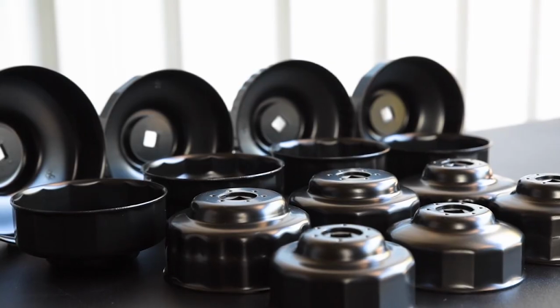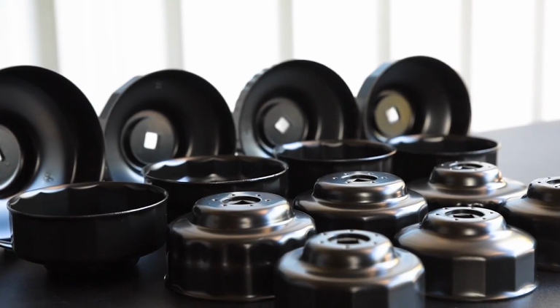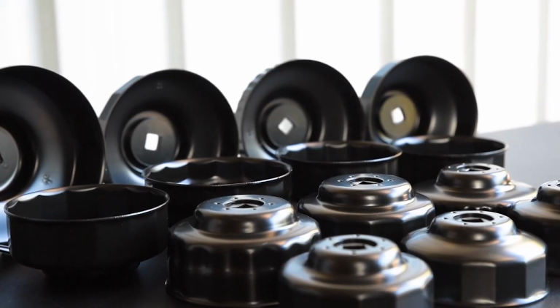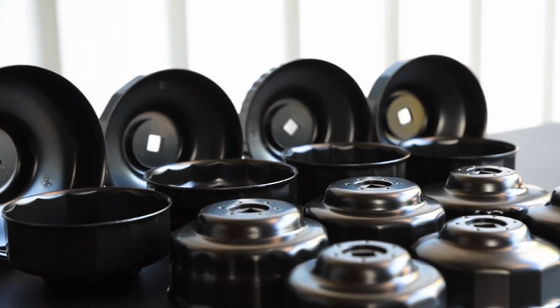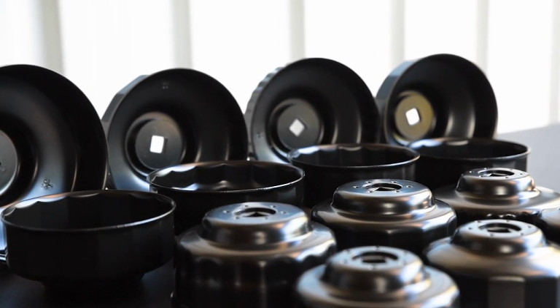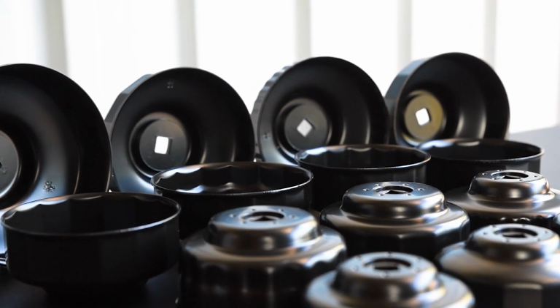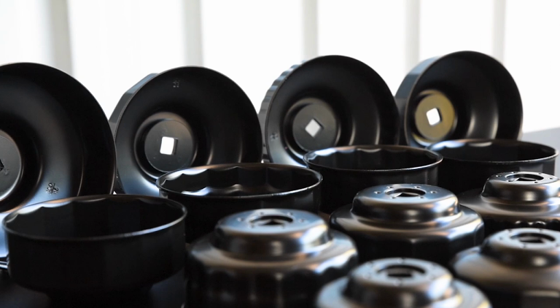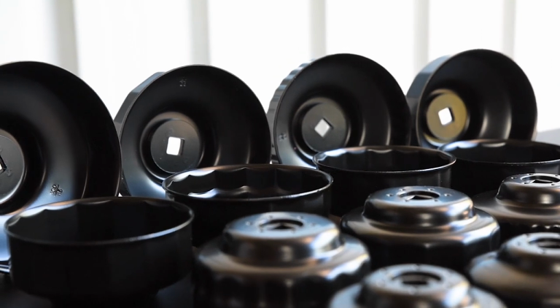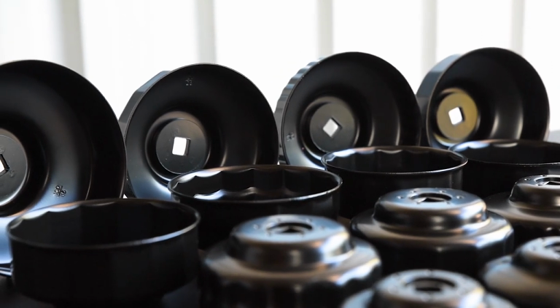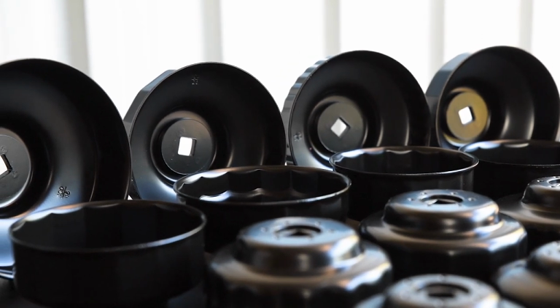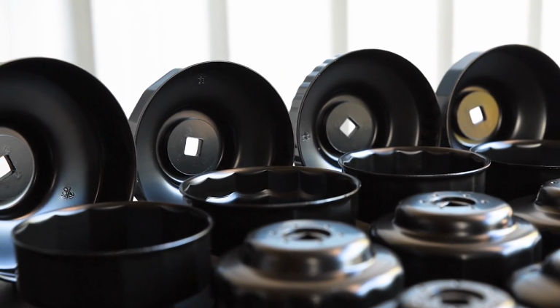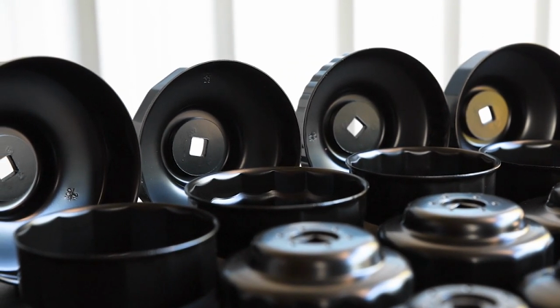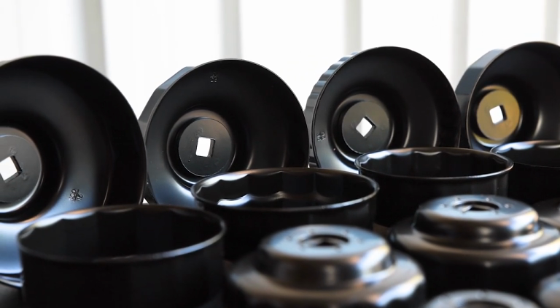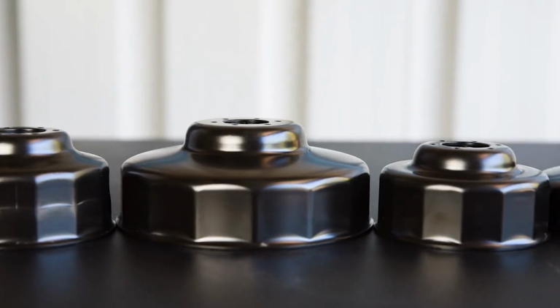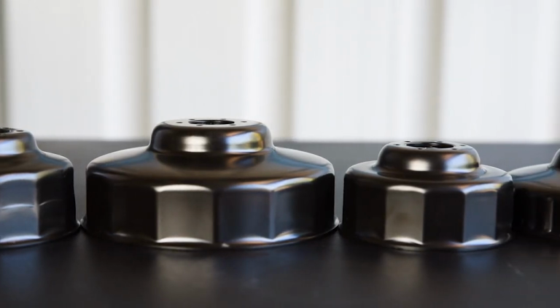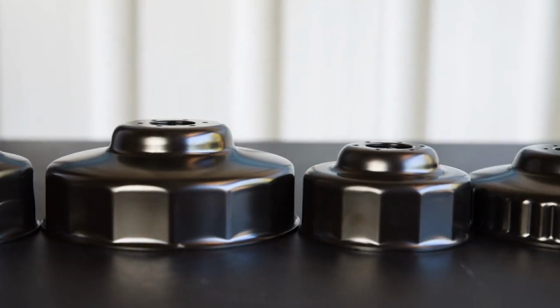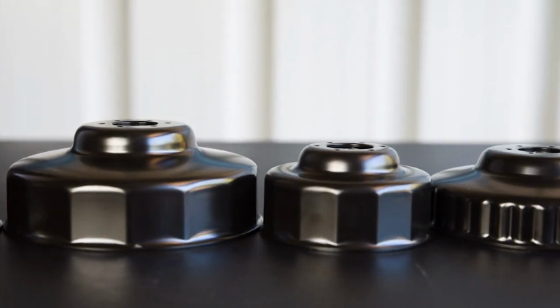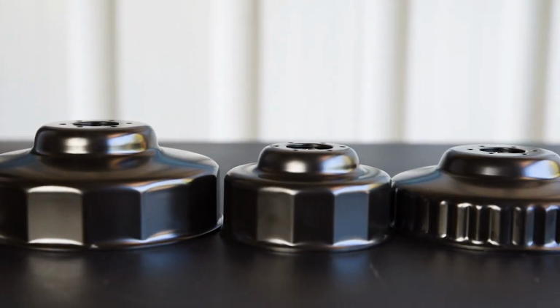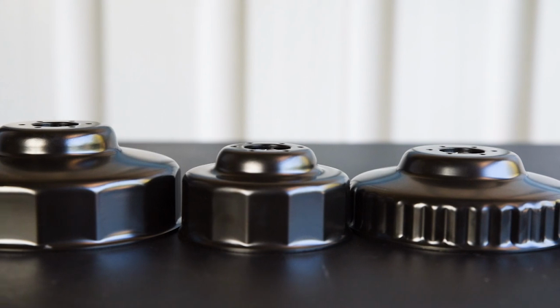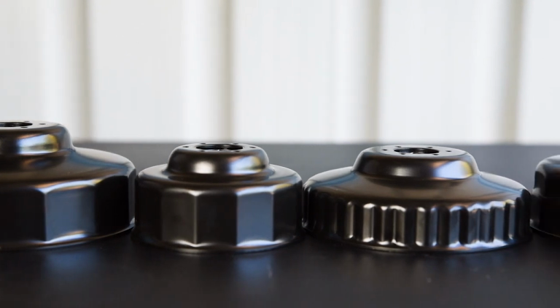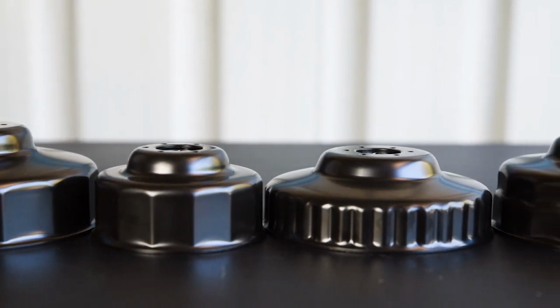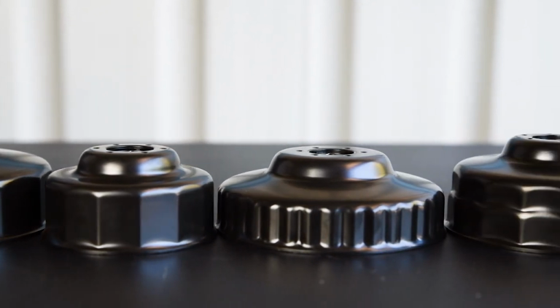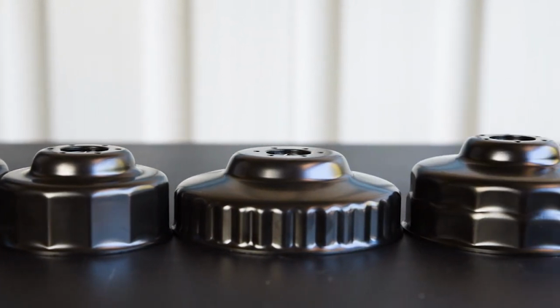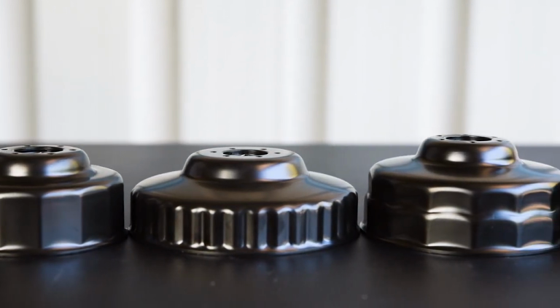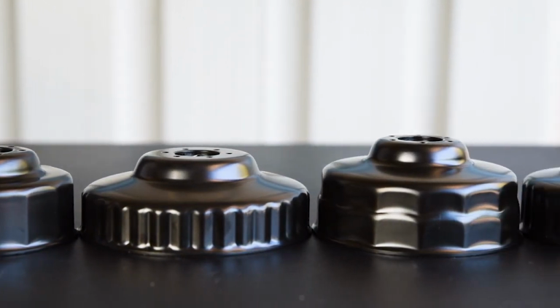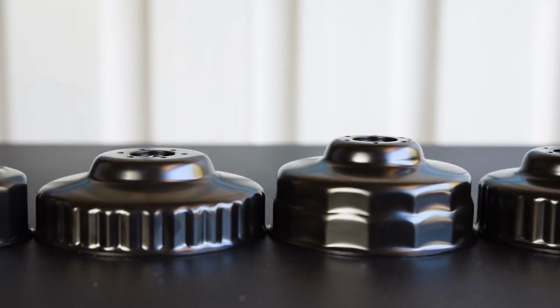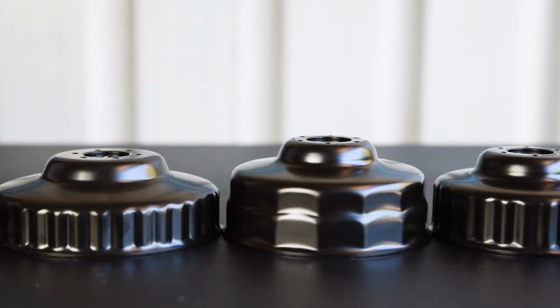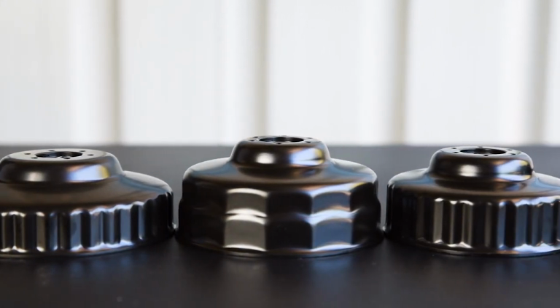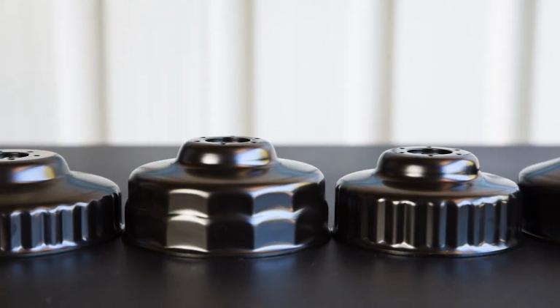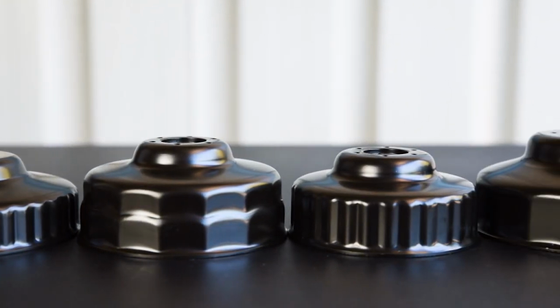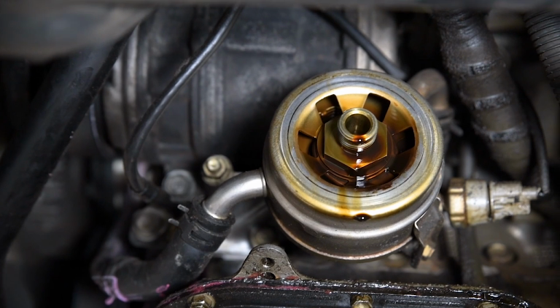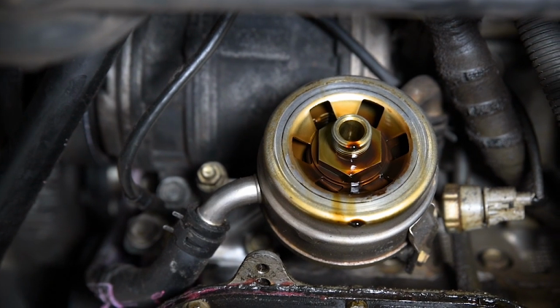Toledo also offers a range of individual cups for sale and is able to advise exactly which cup suits your vehicle, so be sure to check the Super Cheap Auto website or enquire with your local store.